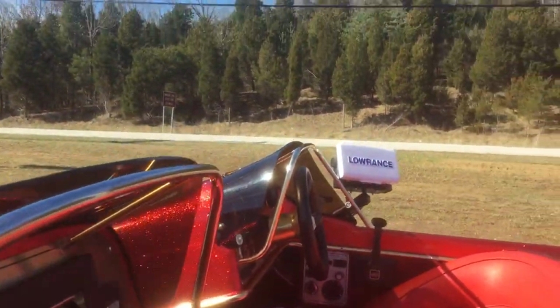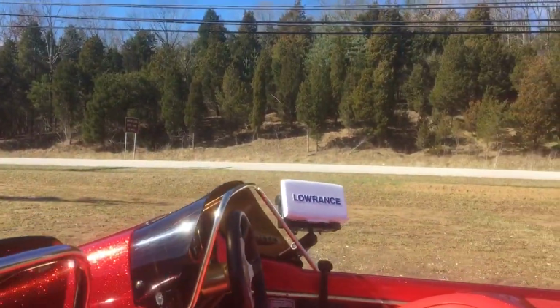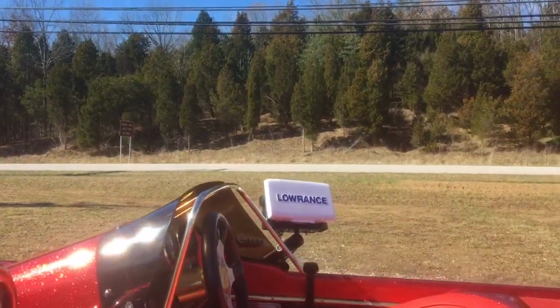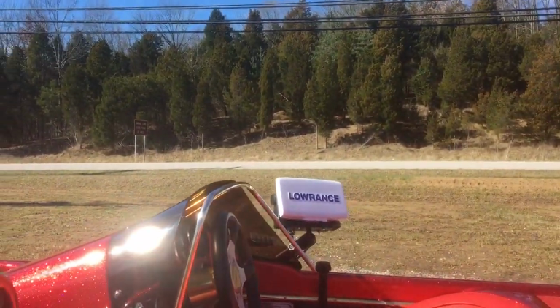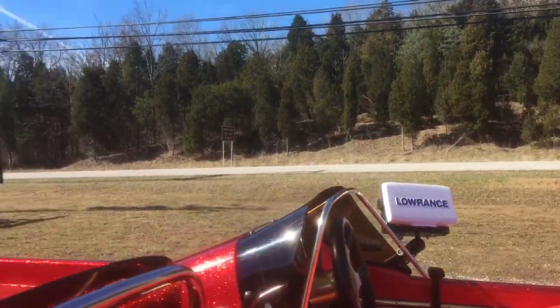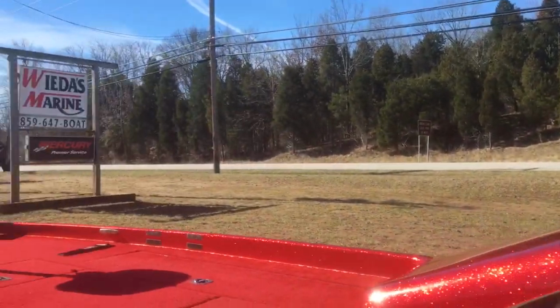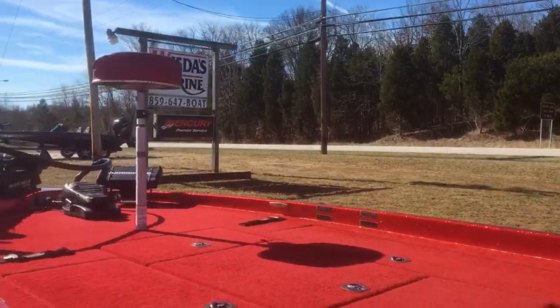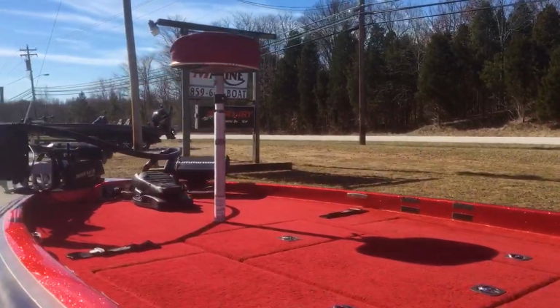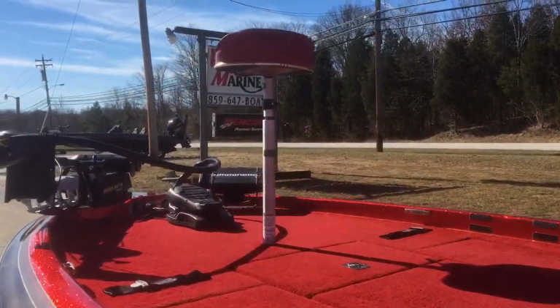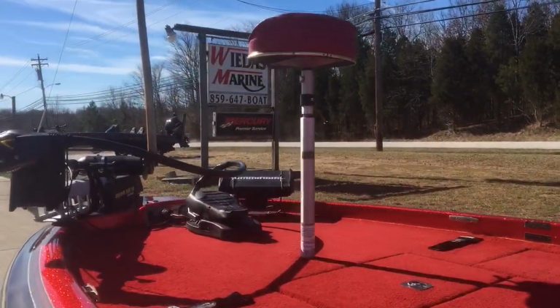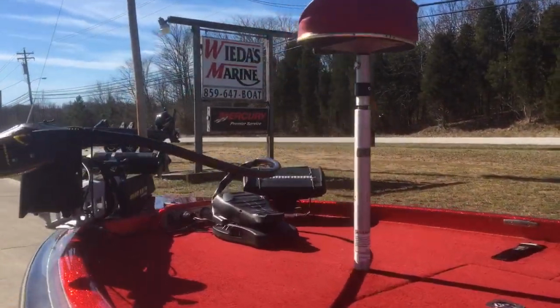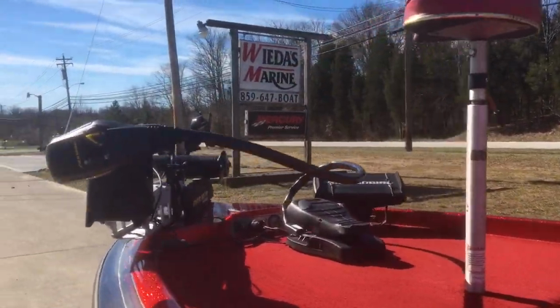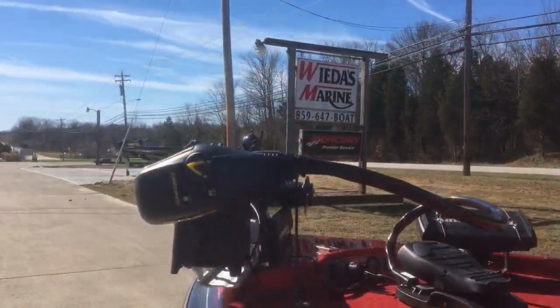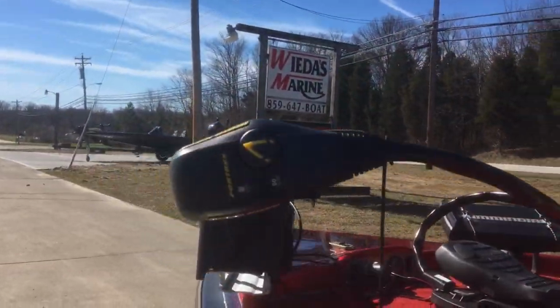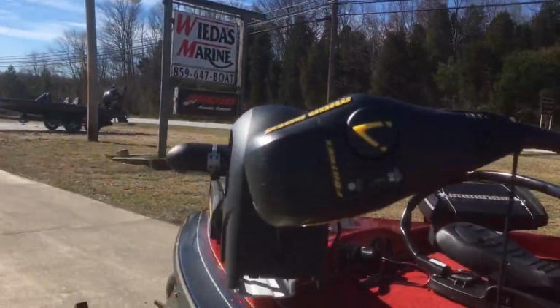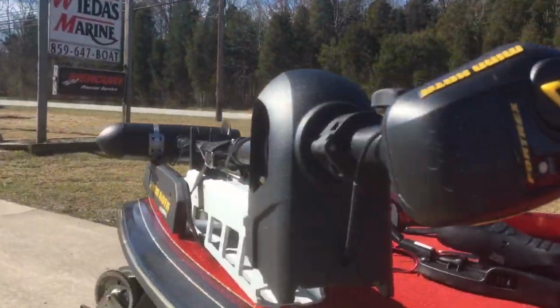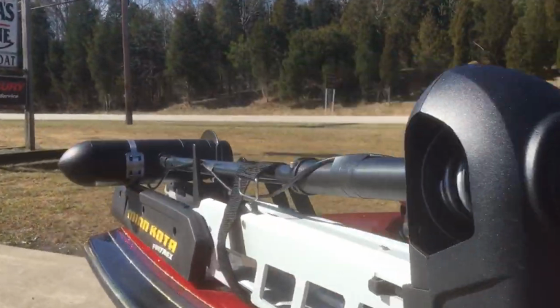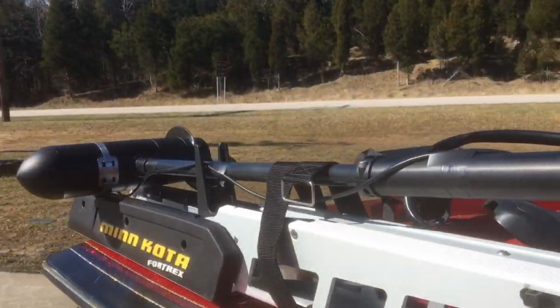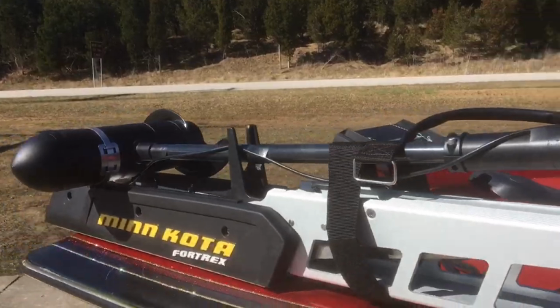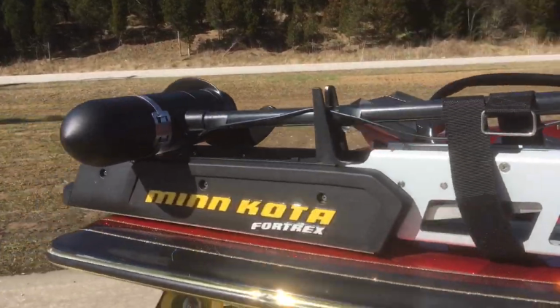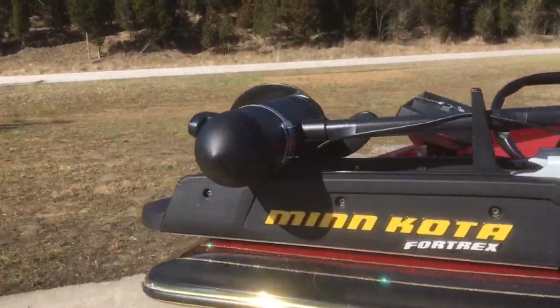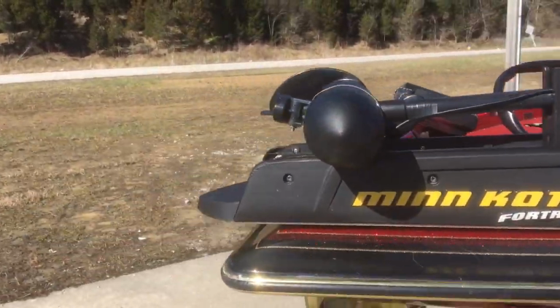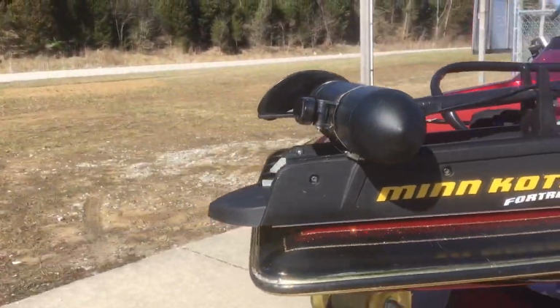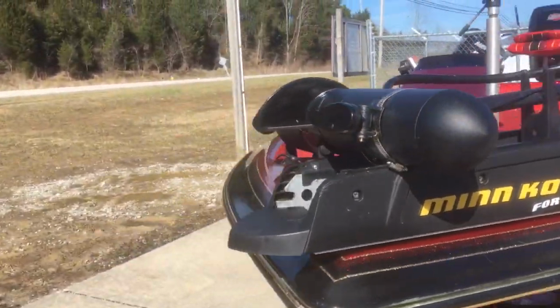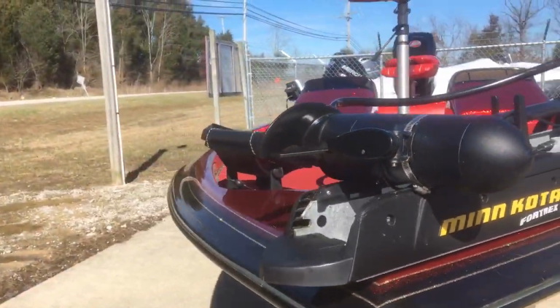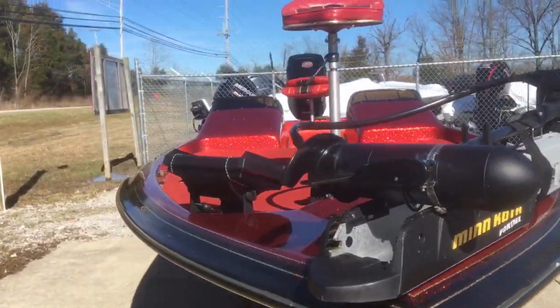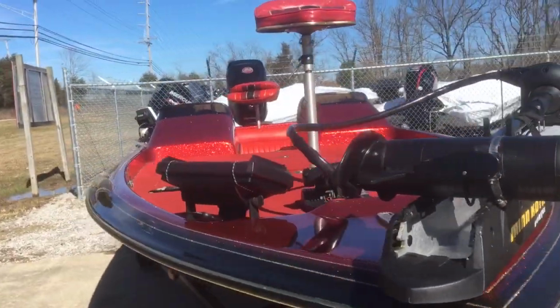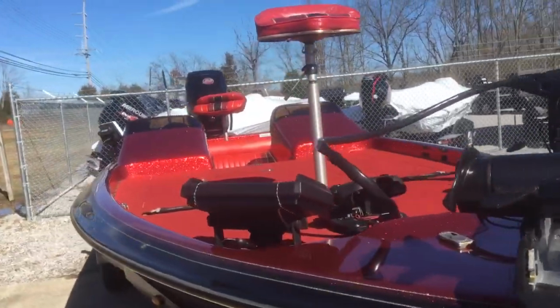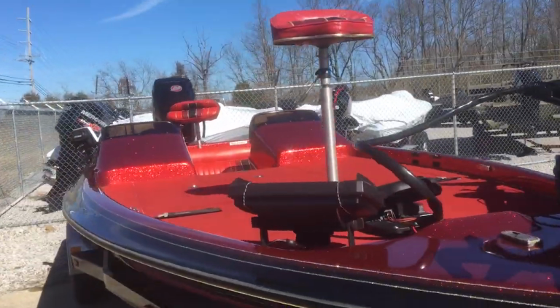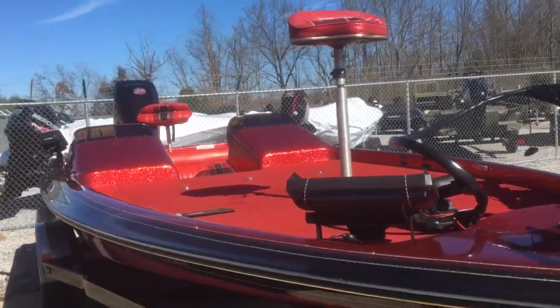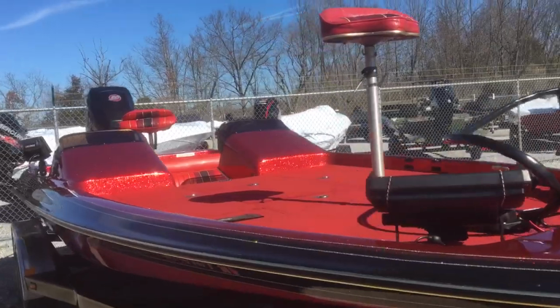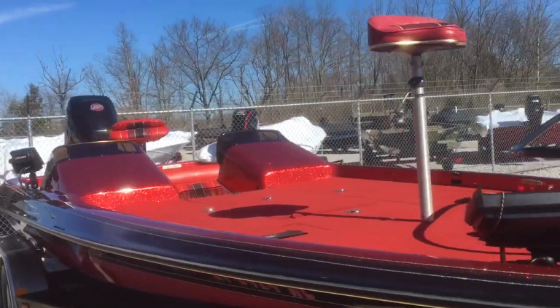You've got a Lowrance 7 here, a Humminbird Helix on the front, and a new Fortrex 80. You've got everything you want — new trolling motor, new outboard engine, new depth finders on a classic hull.